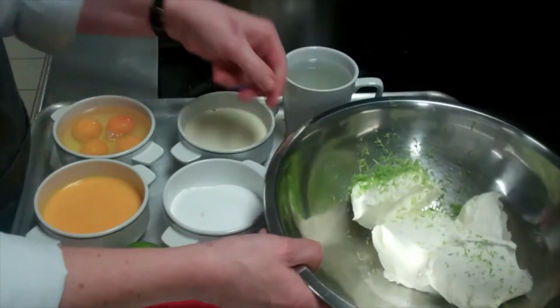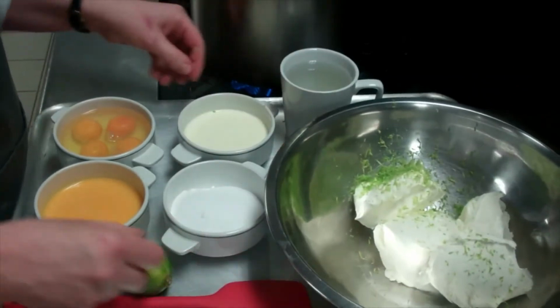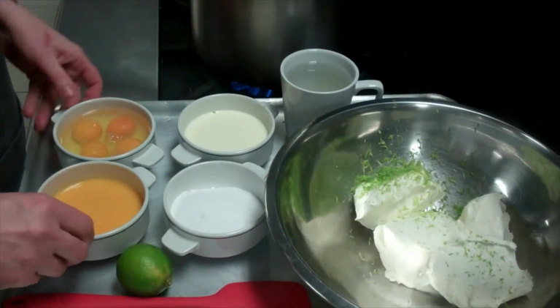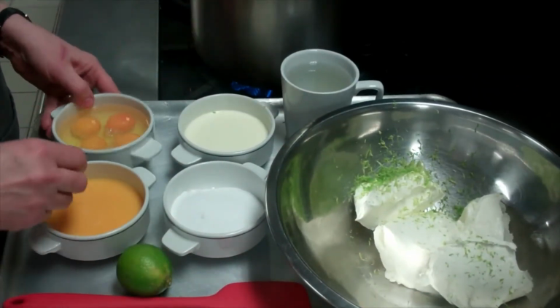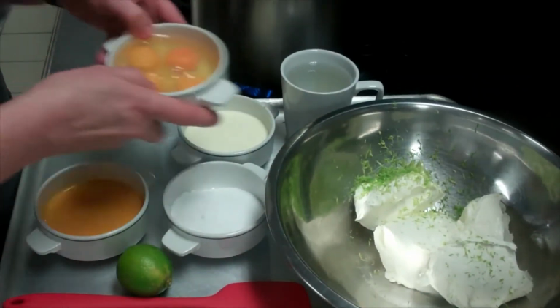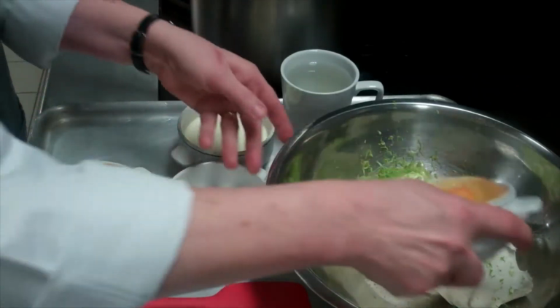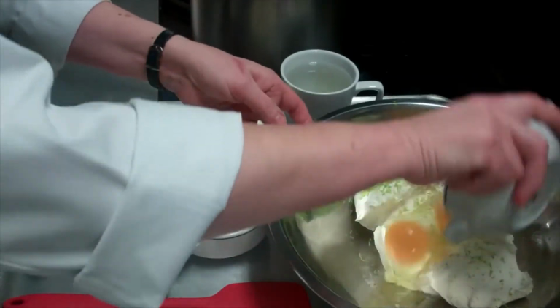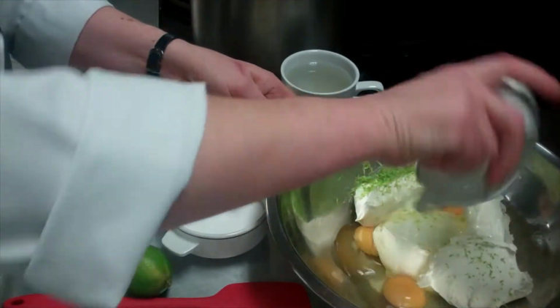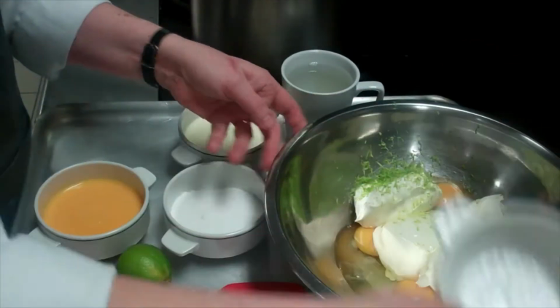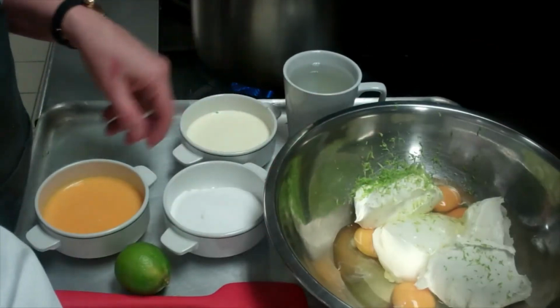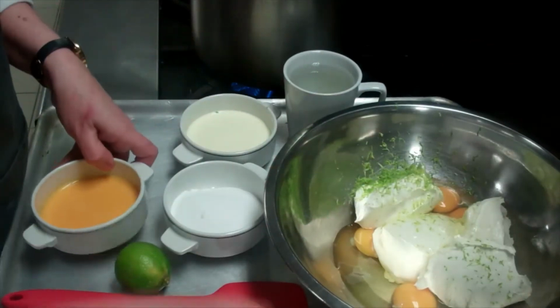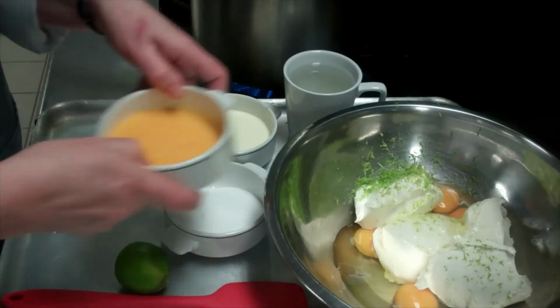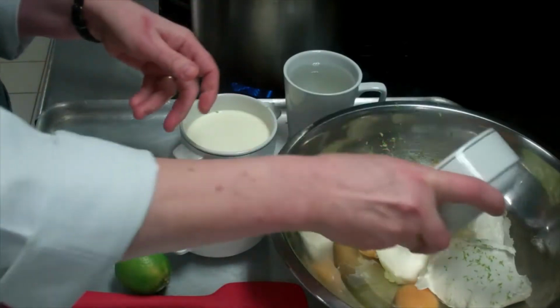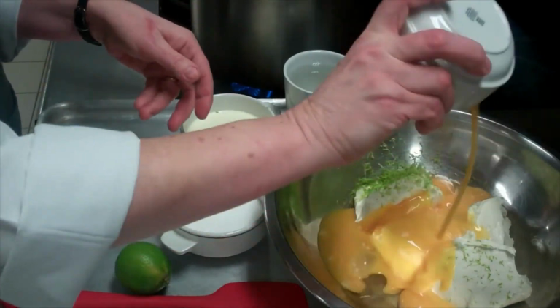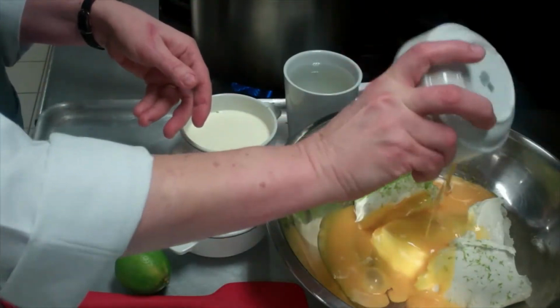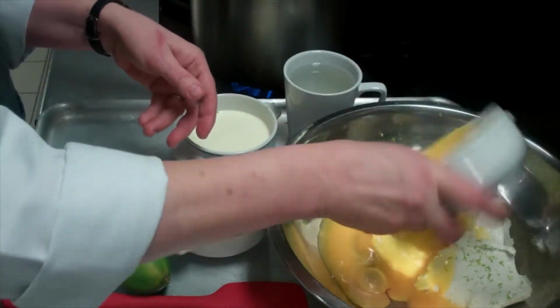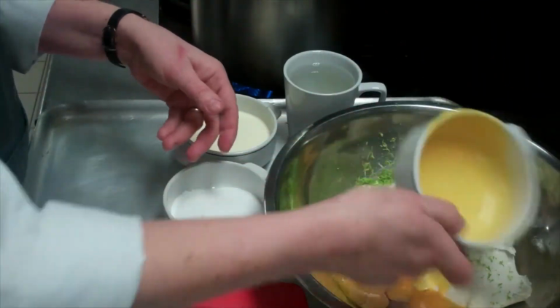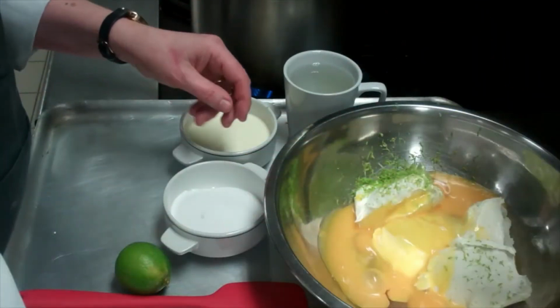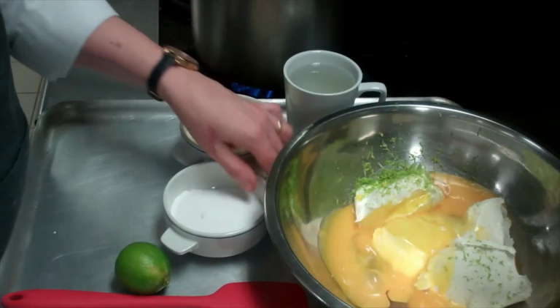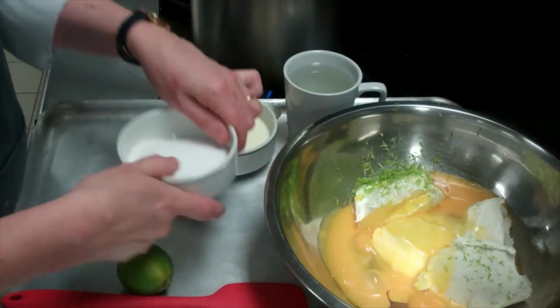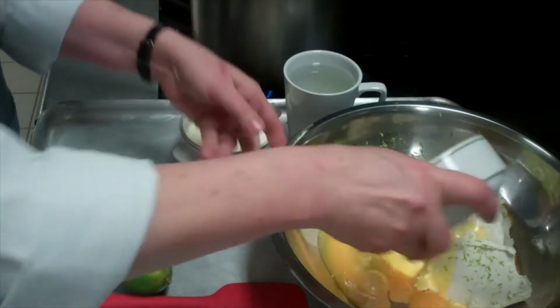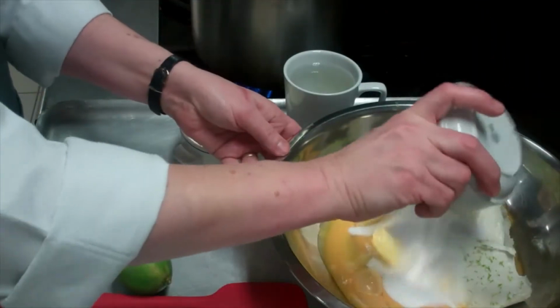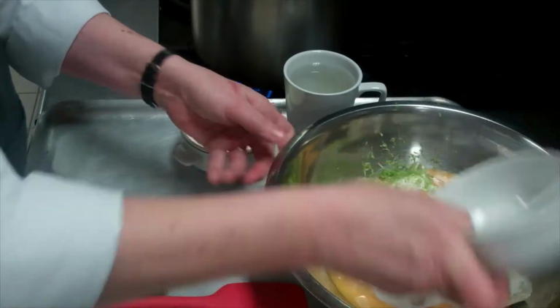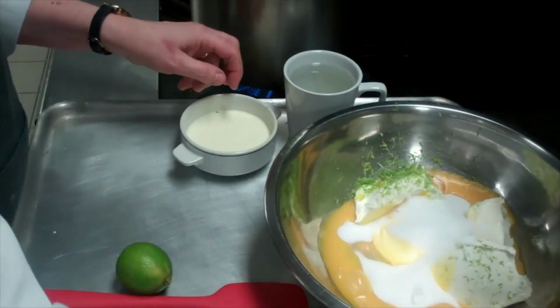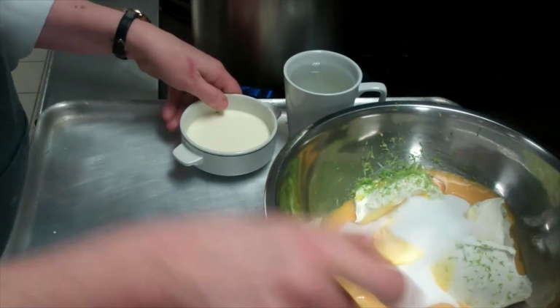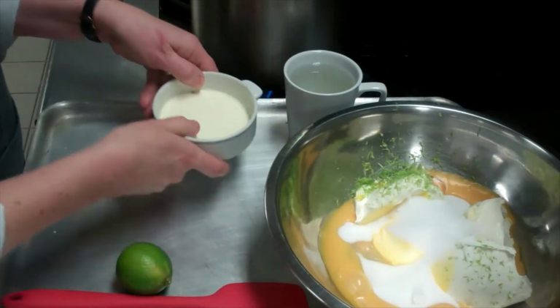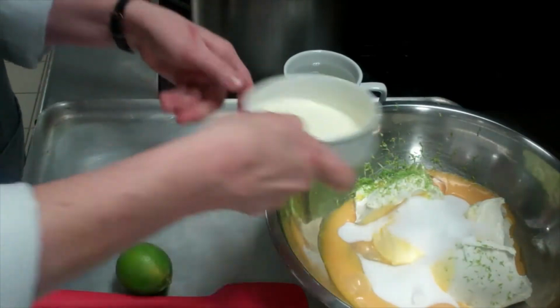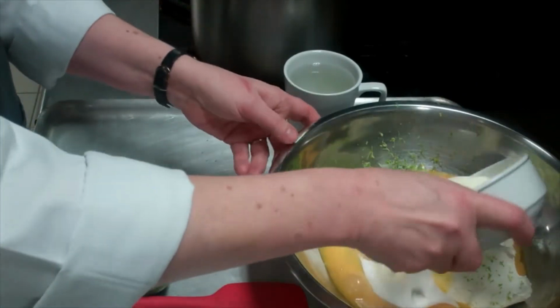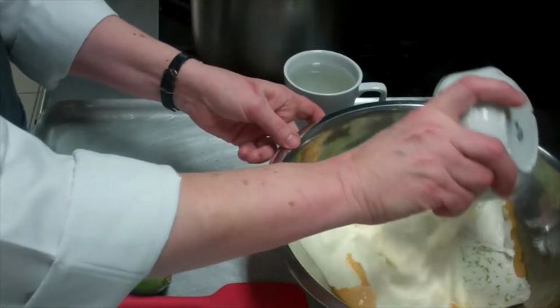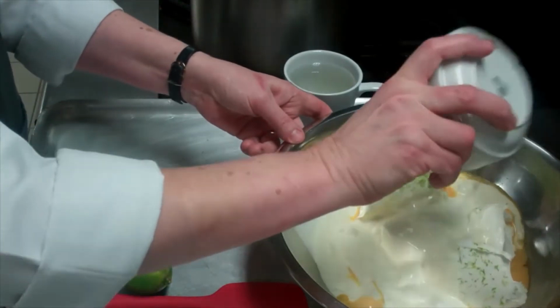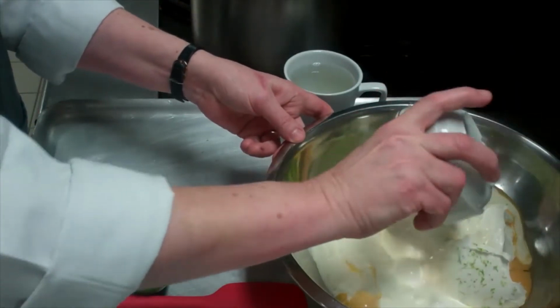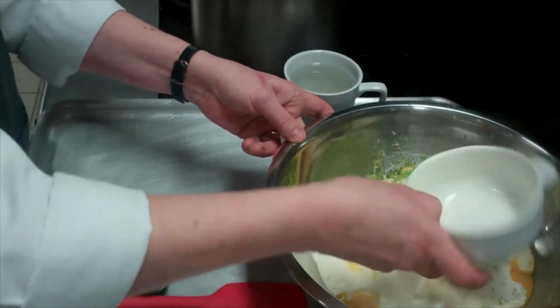Then to that I'm going to add 4 whole eggs, 120 grams of egg yolks, 100 grams of caster sugar, and 120 grams of cream.